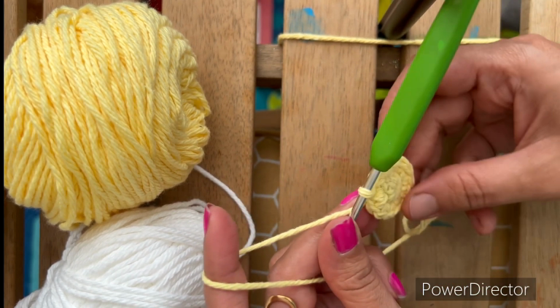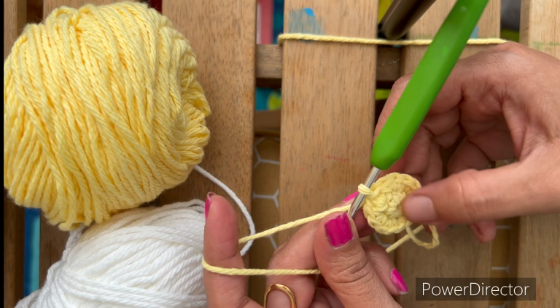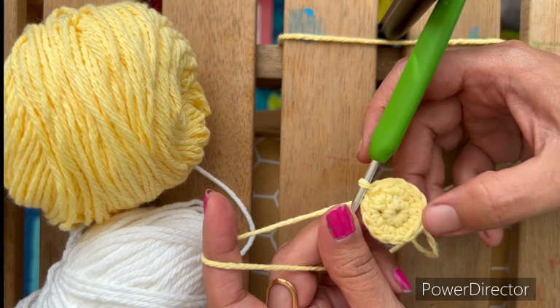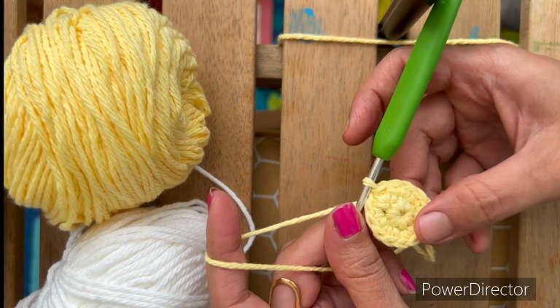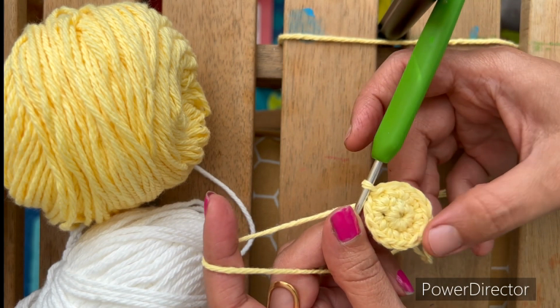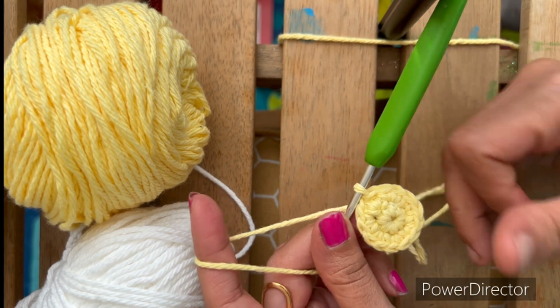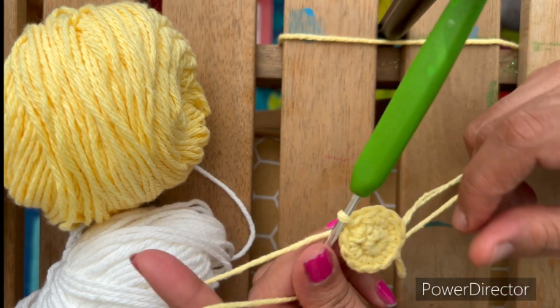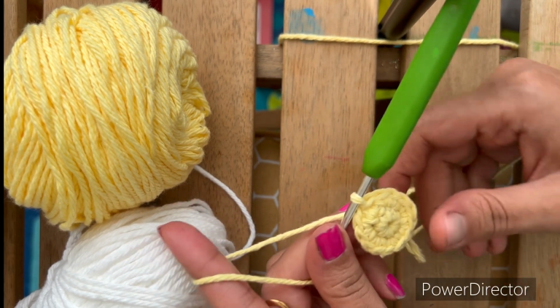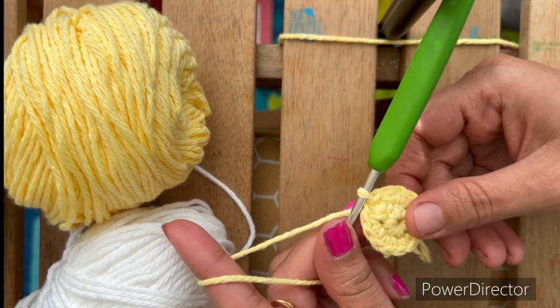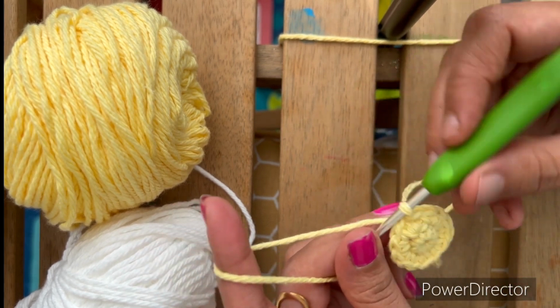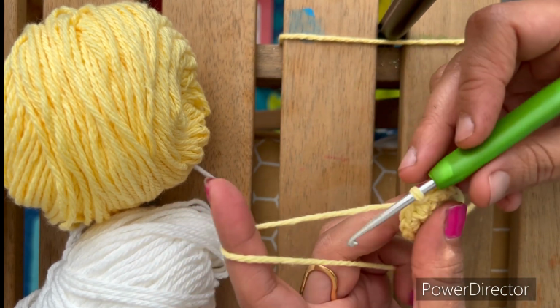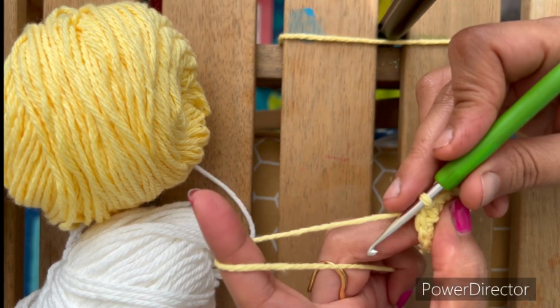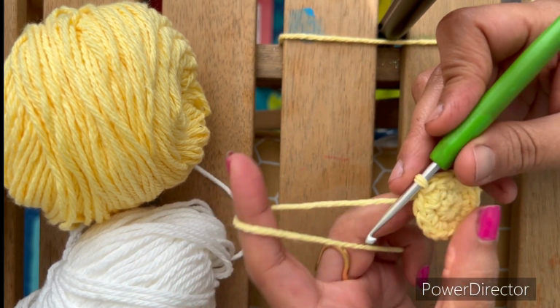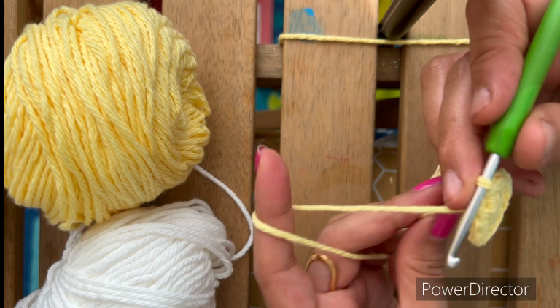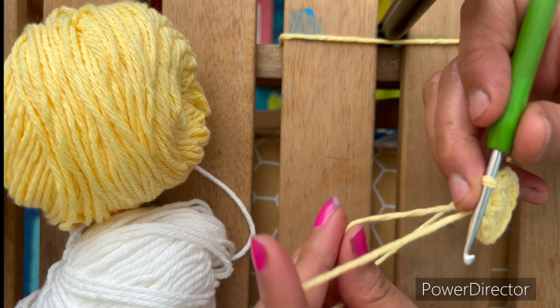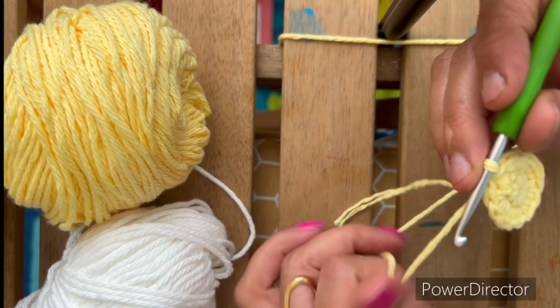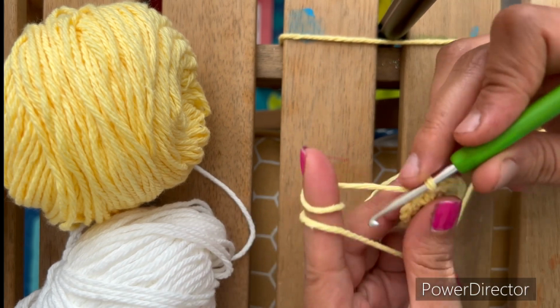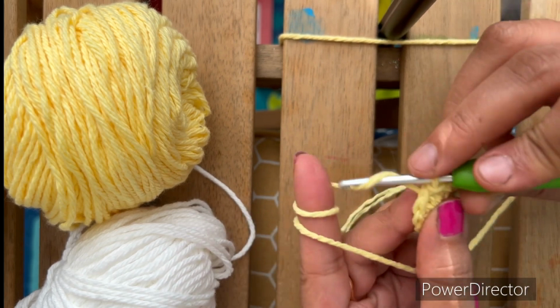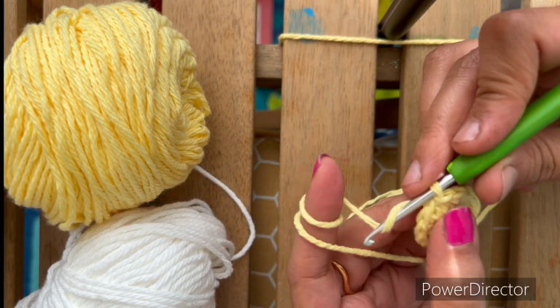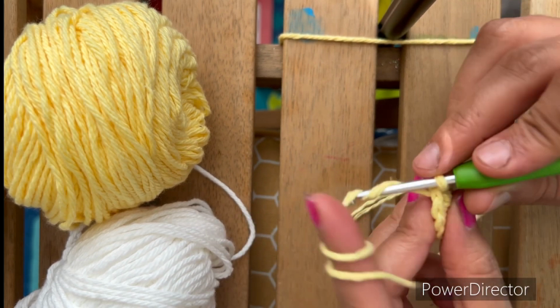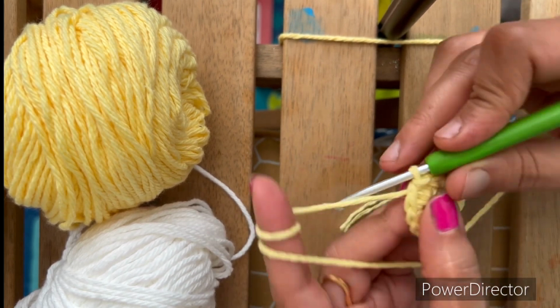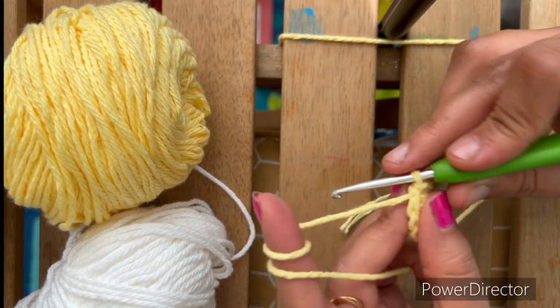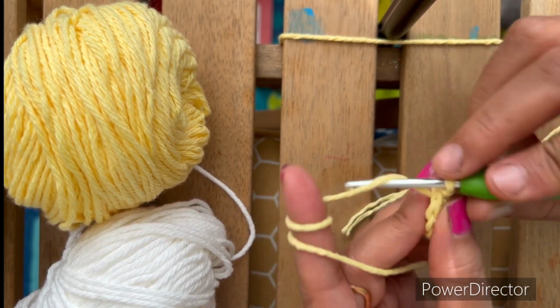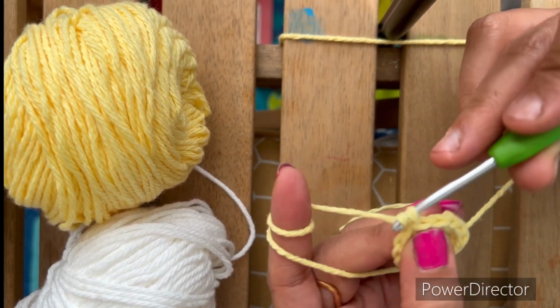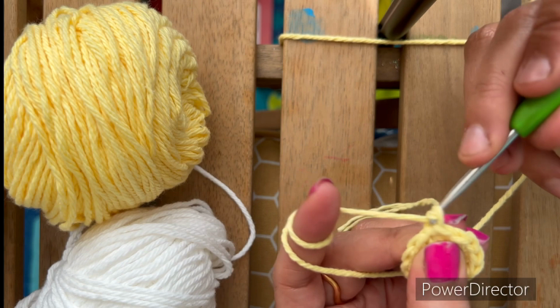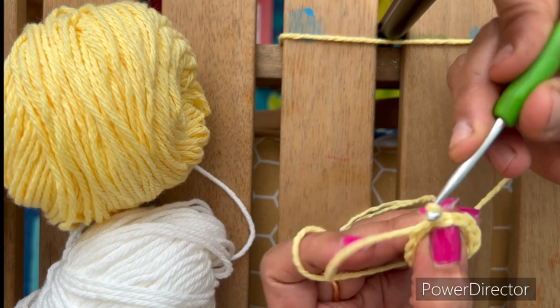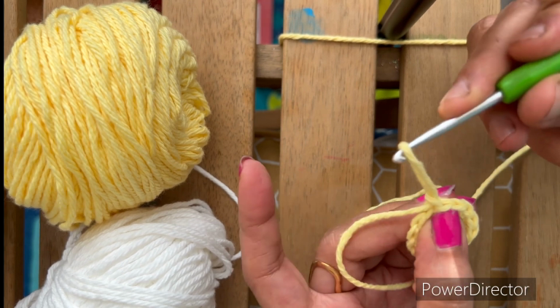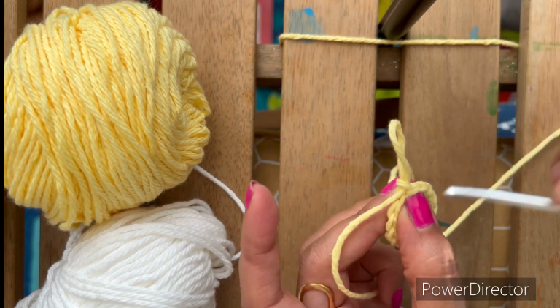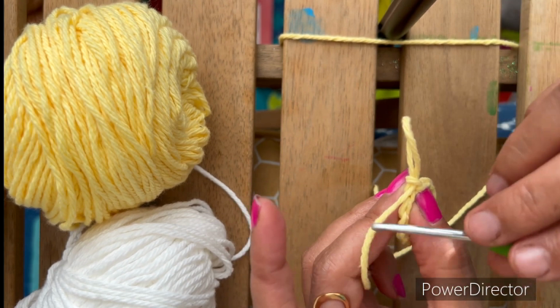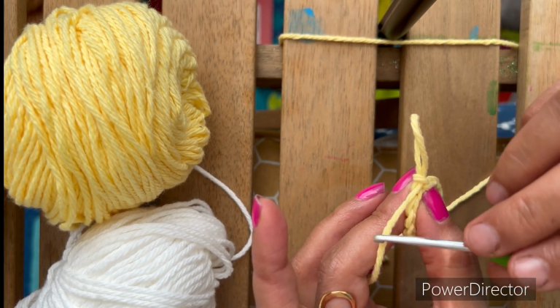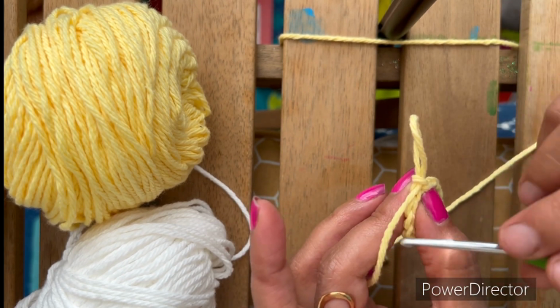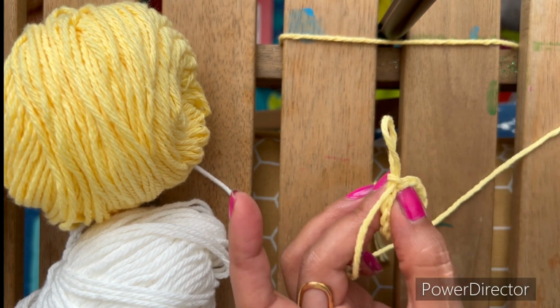The middle part is done. Now we are going to make a pattern with a white thread. We made a slip stitch. Now you have to make chain 1 and trim from here.